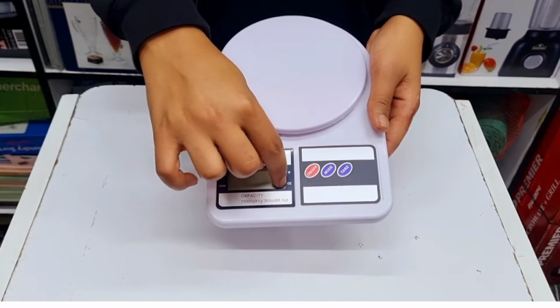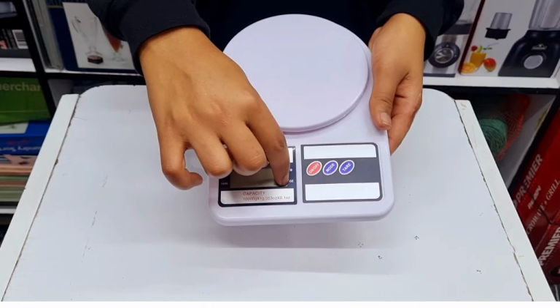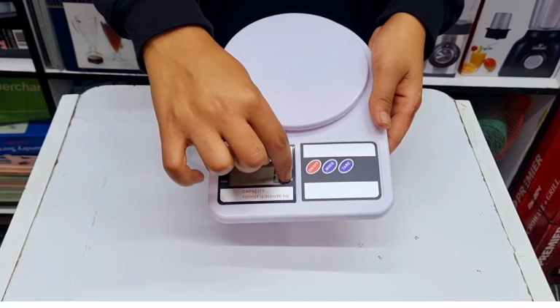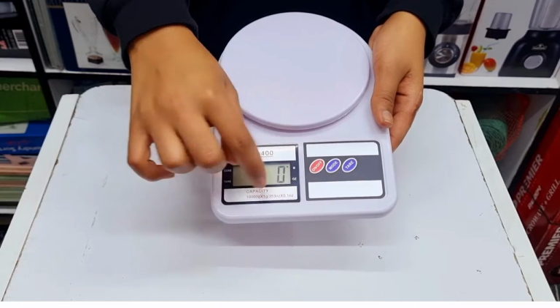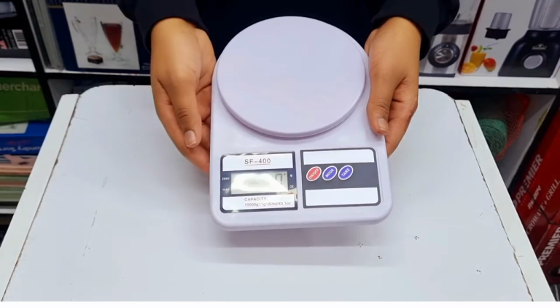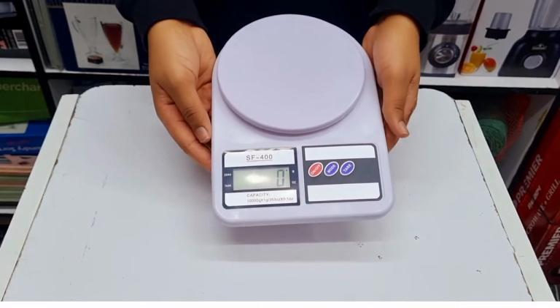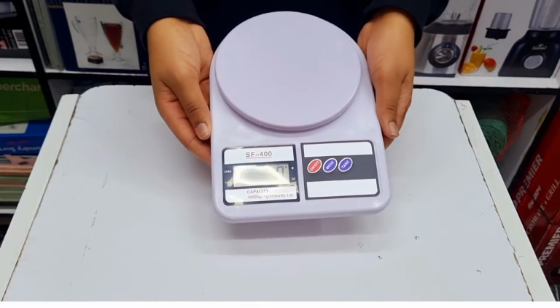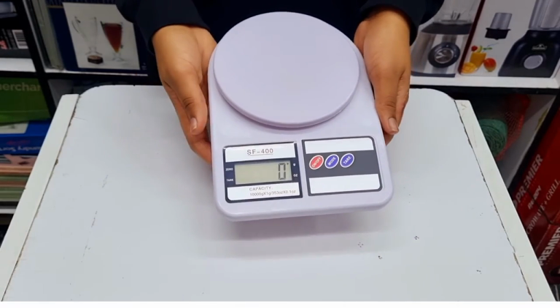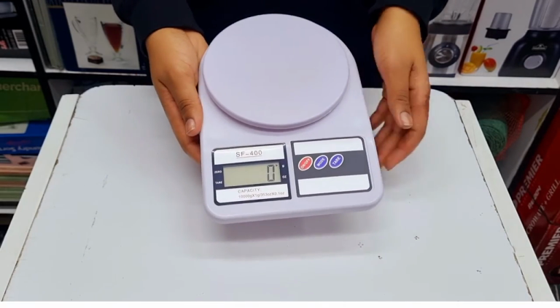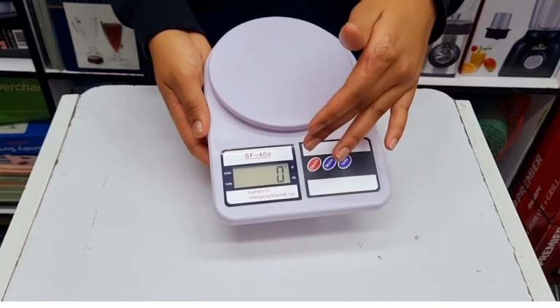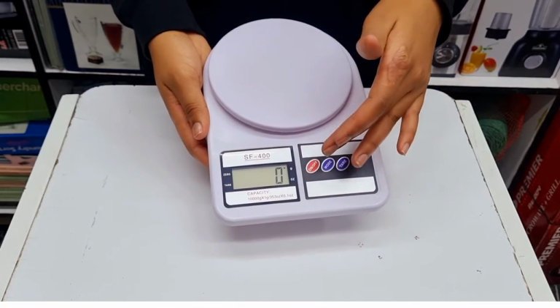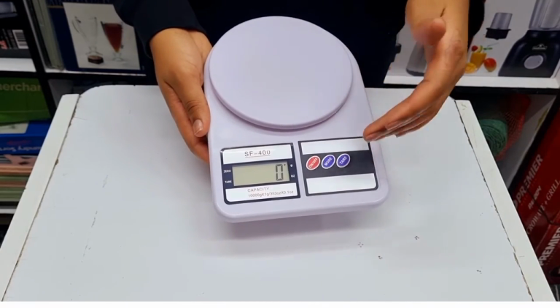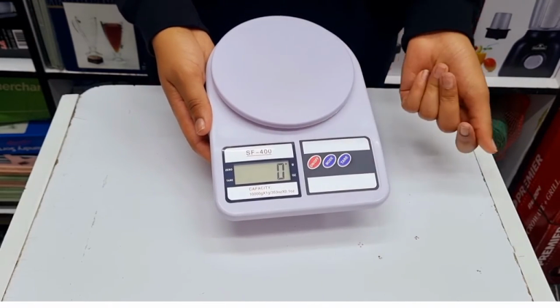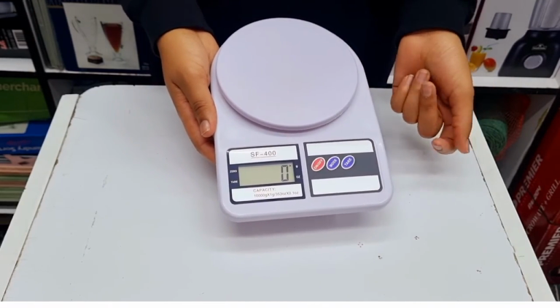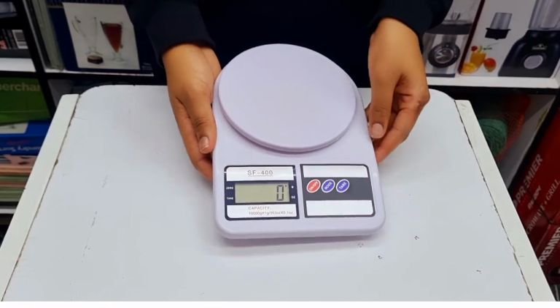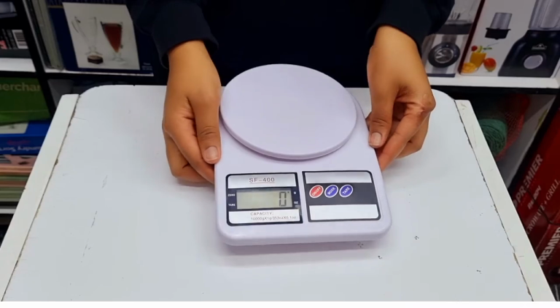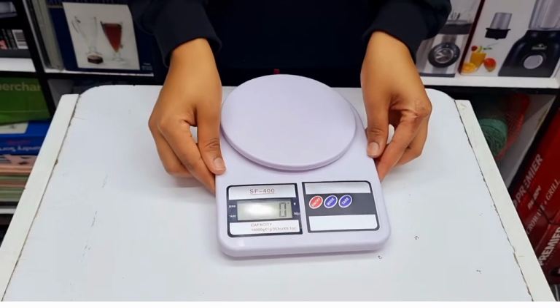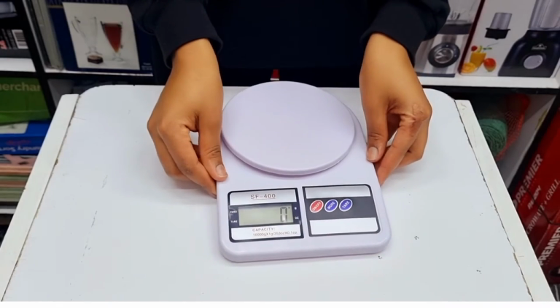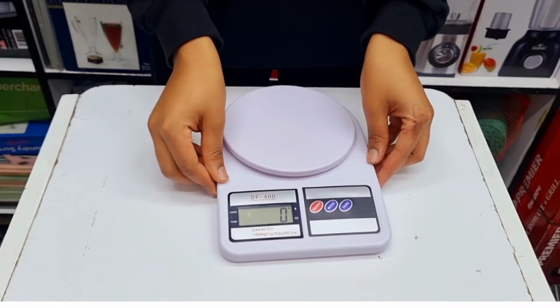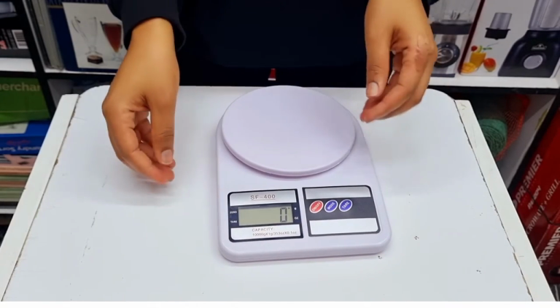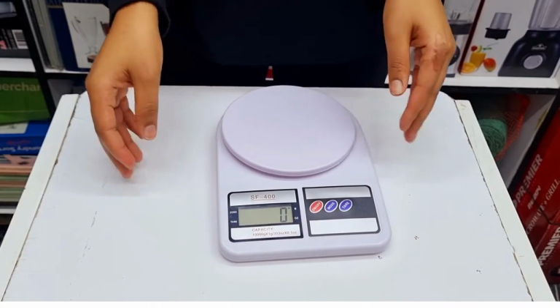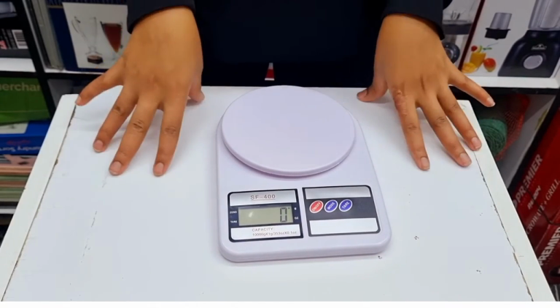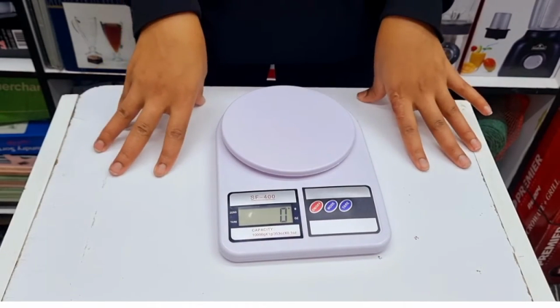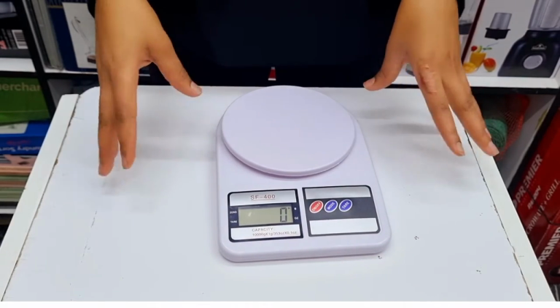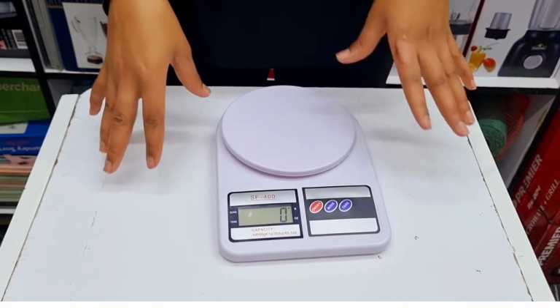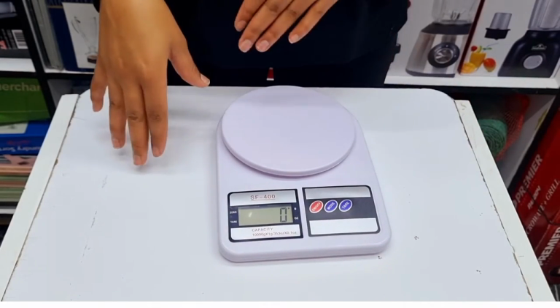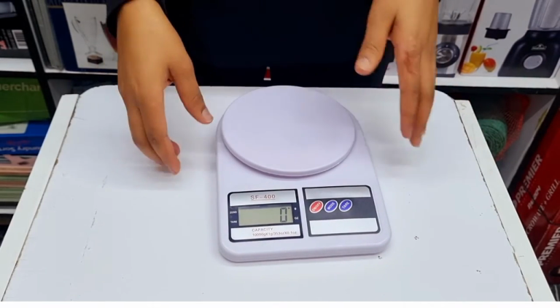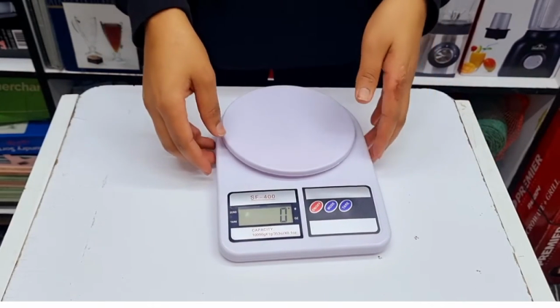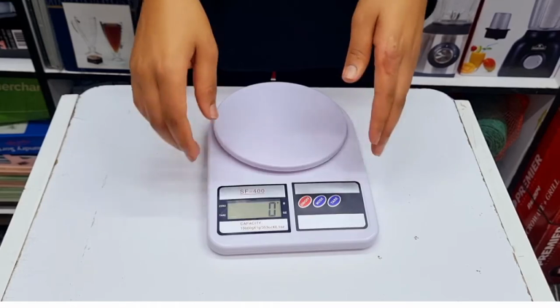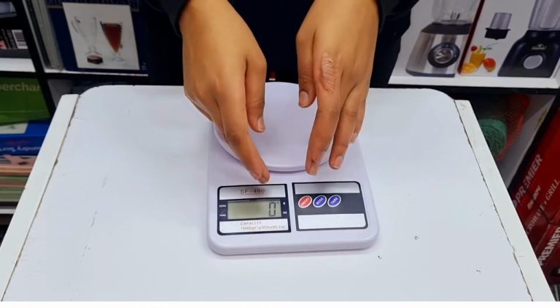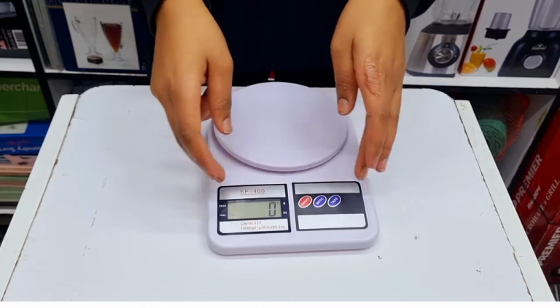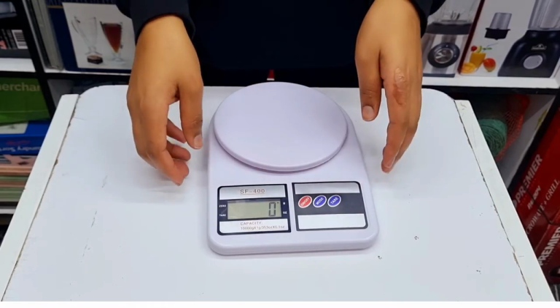Once you switch it on you can see there is a small arrow pointing to the 'g', which stands for grams, and down here there is 'oz', which stands for ounces. When you want to weigh your products you can choose either grams or ounces, but we are mostly used to grams so we'll go with that.